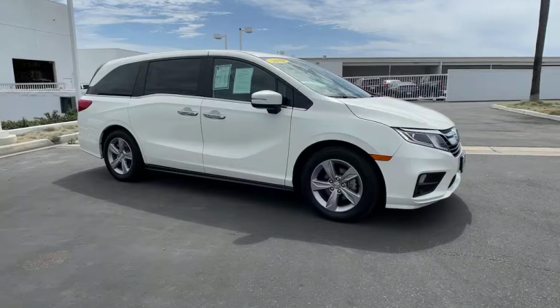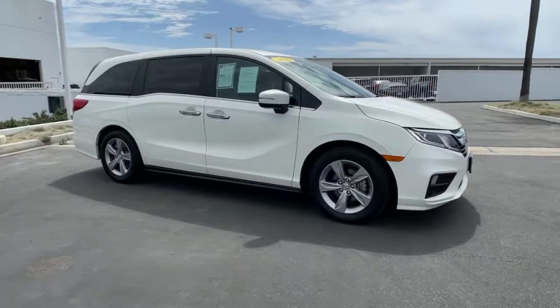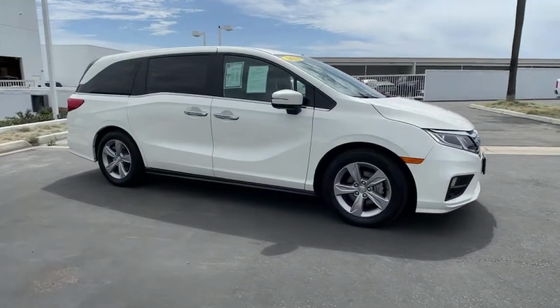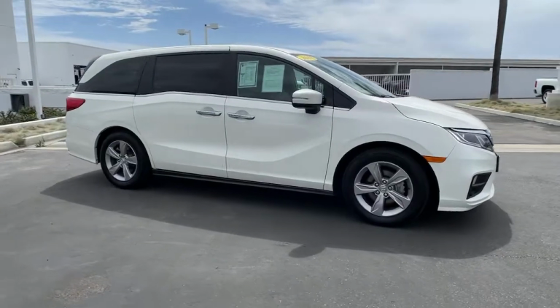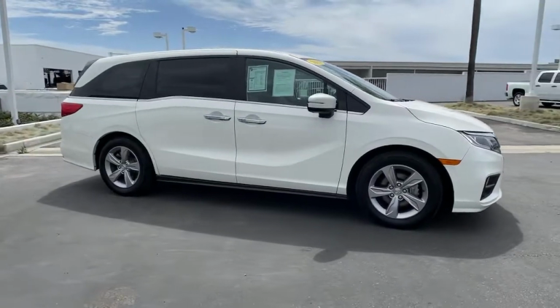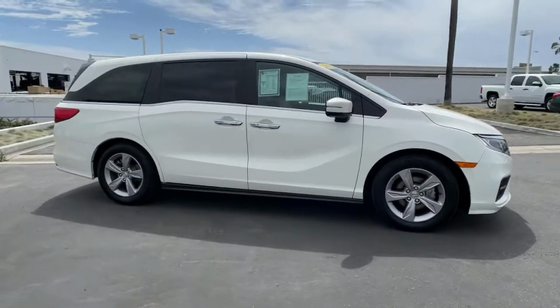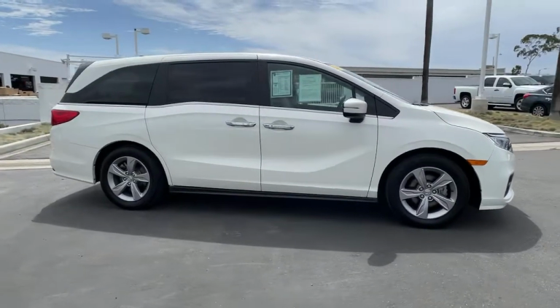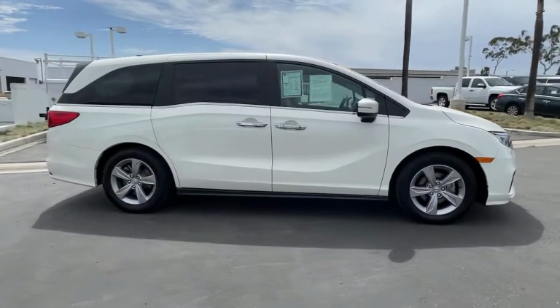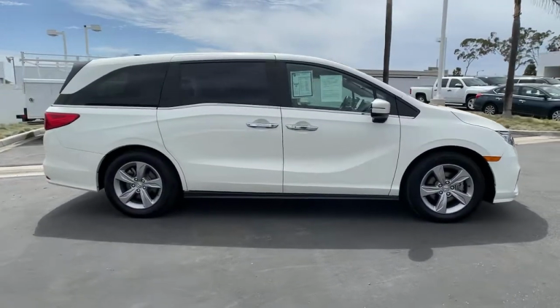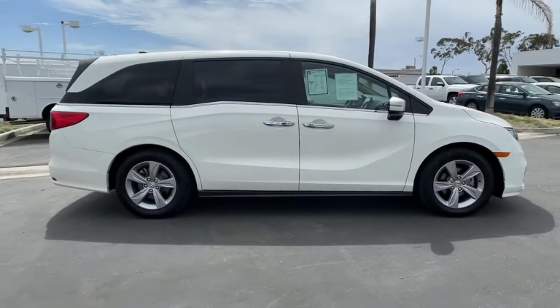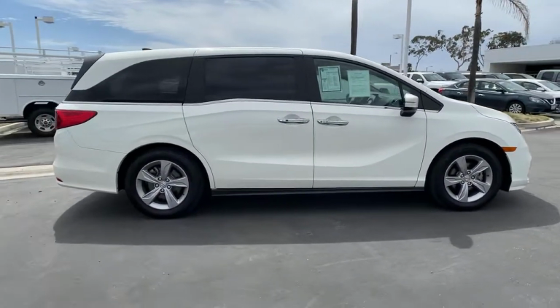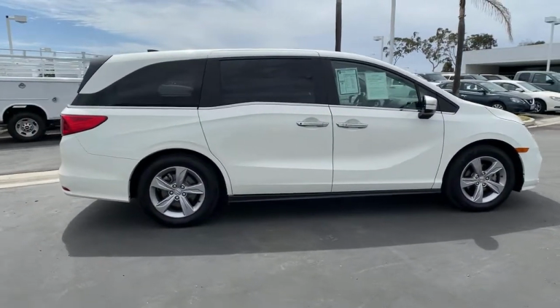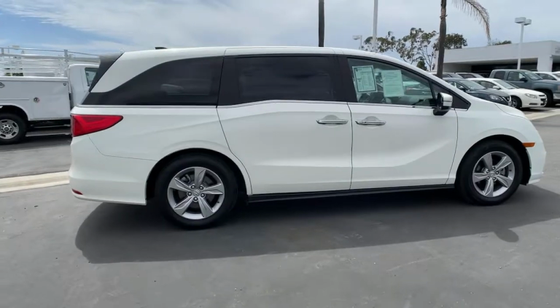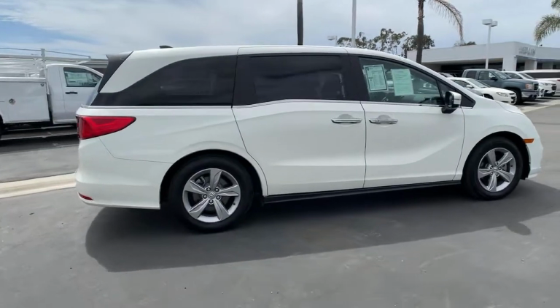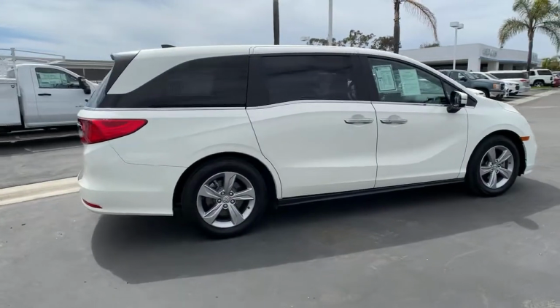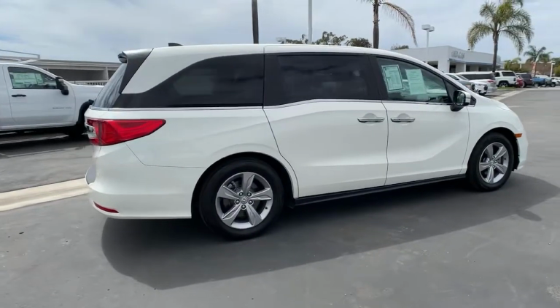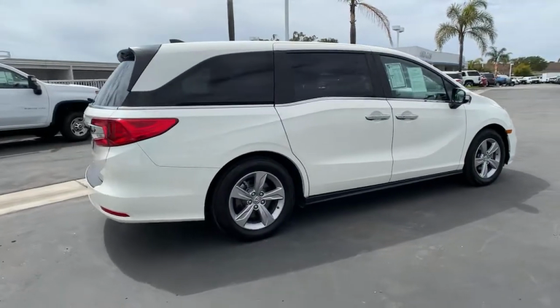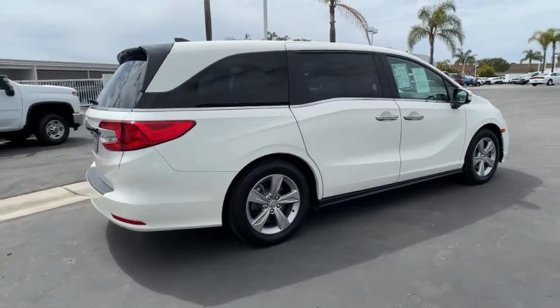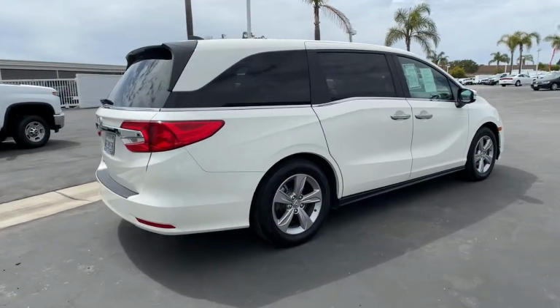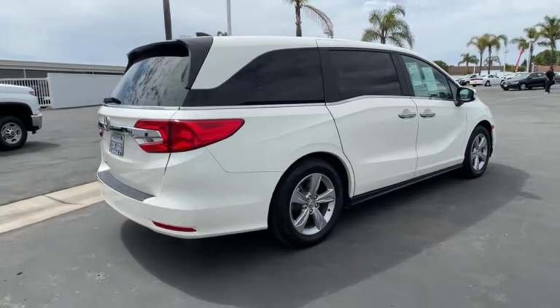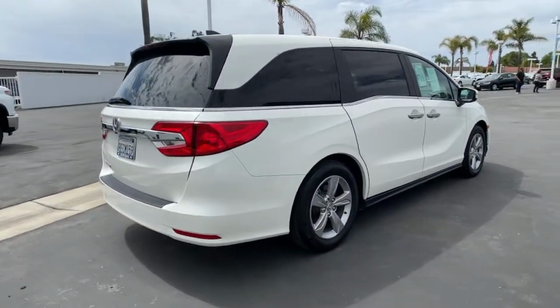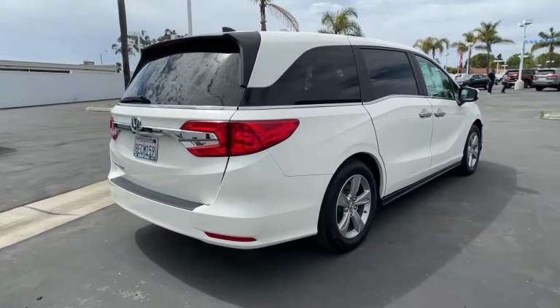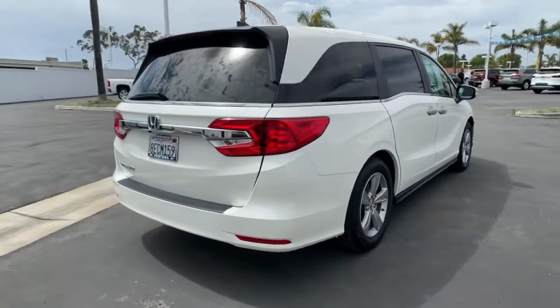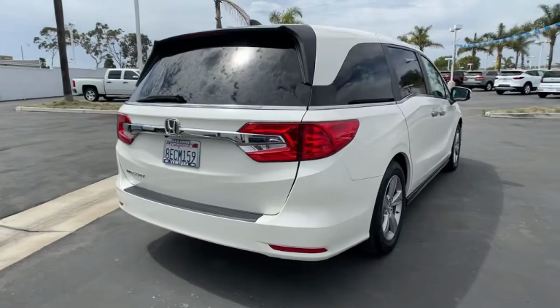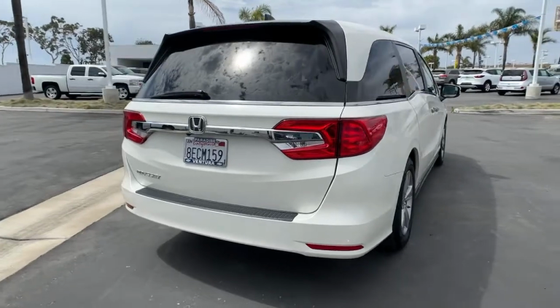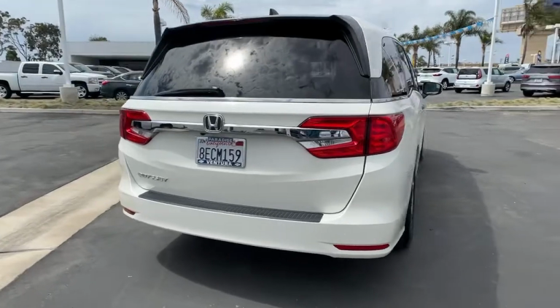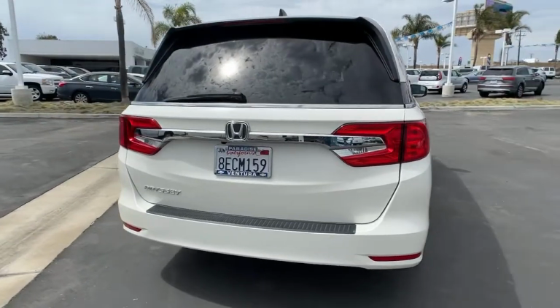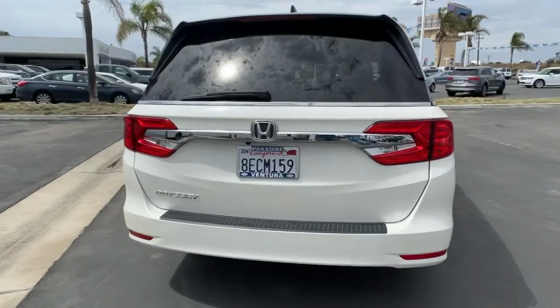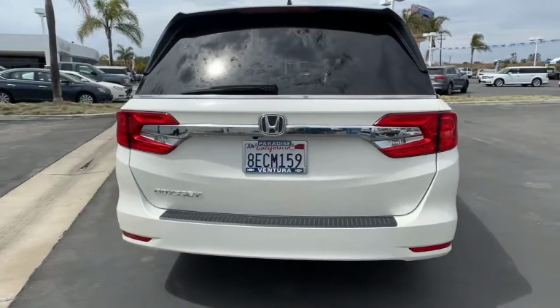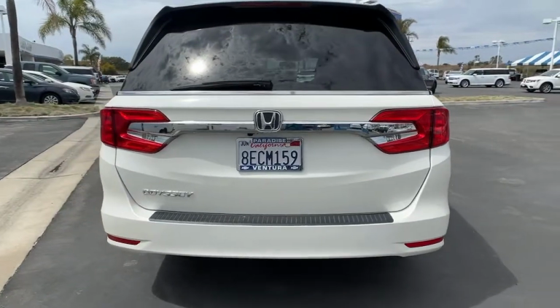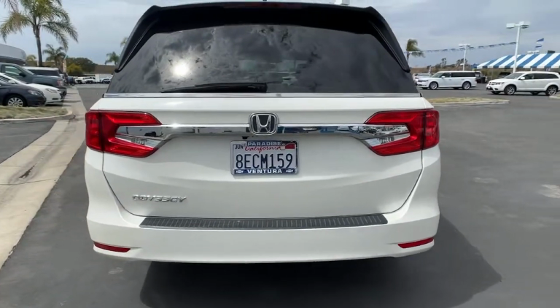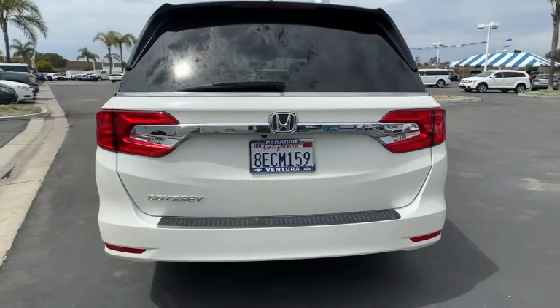Get a feel for the 2018 Honda Odyssey. This vehicle still has fewer than 30,000 miles on the clock, so it won't last long. You'll feel safe and relaxed on every excursion in this comfortable and stylish Odyssey.